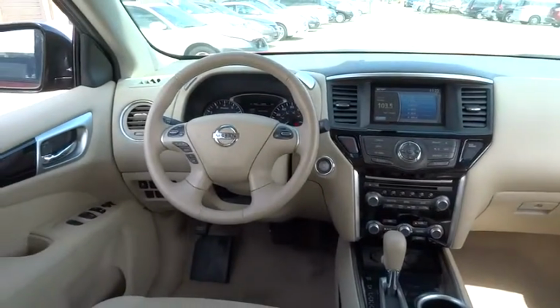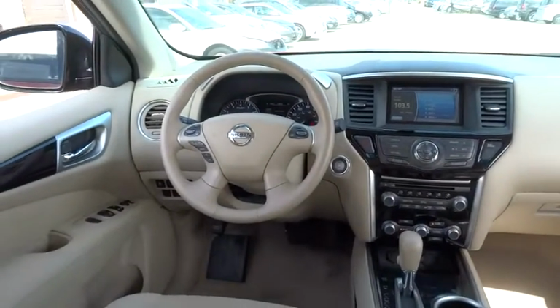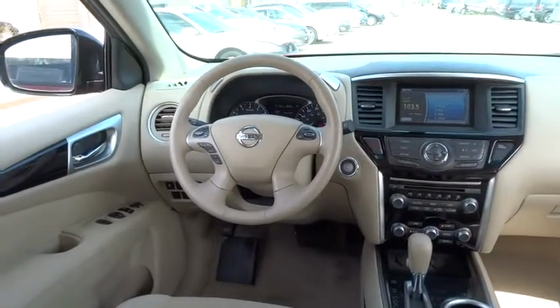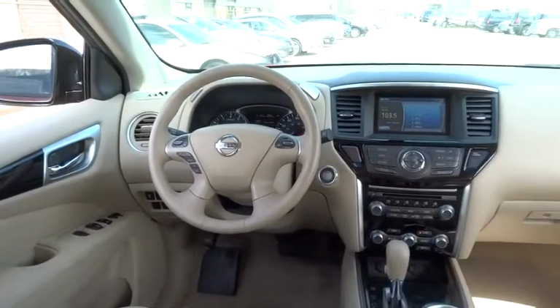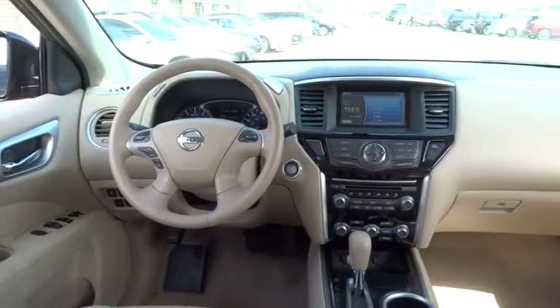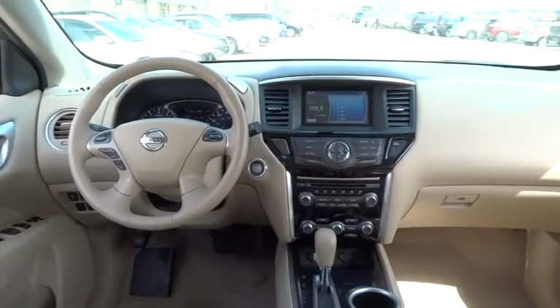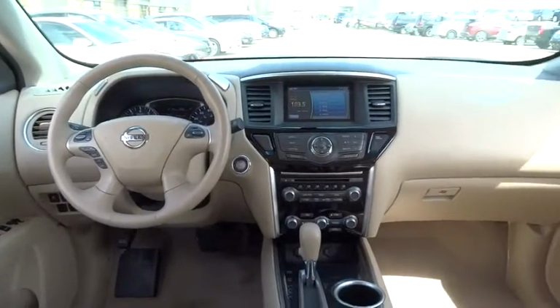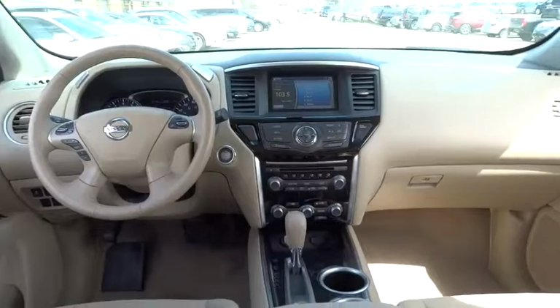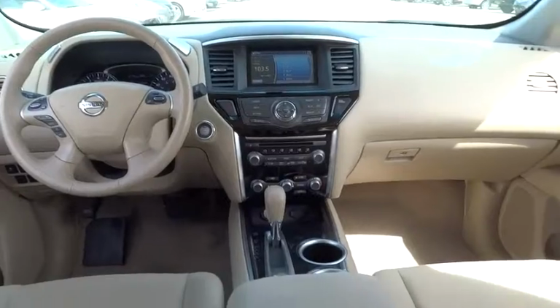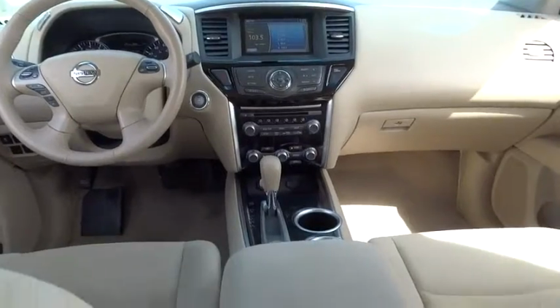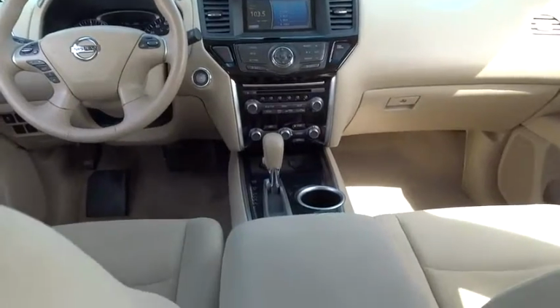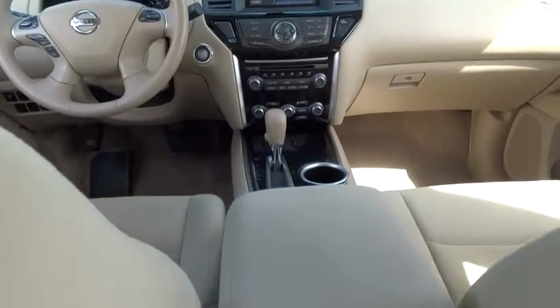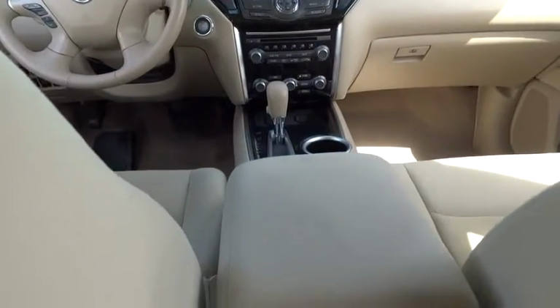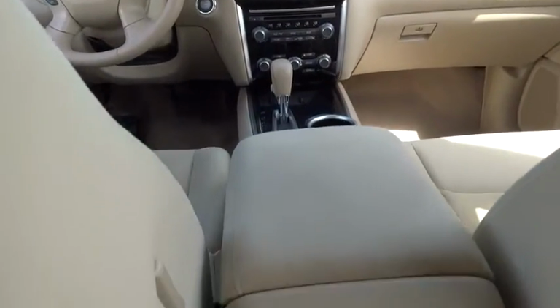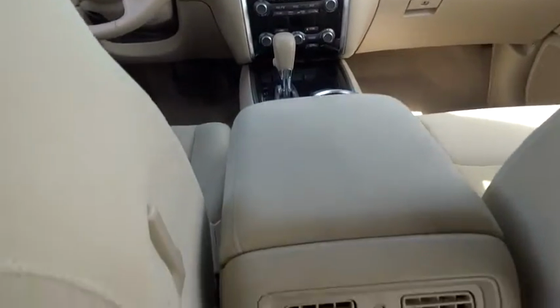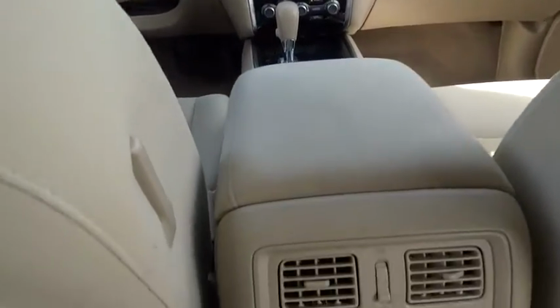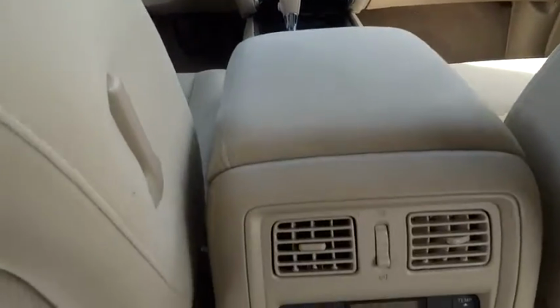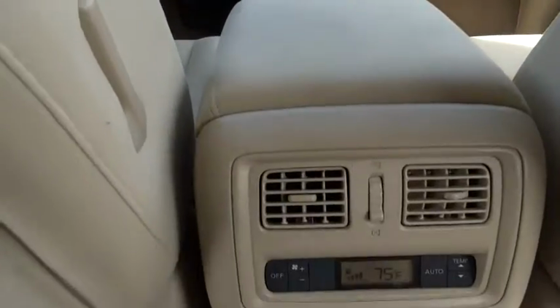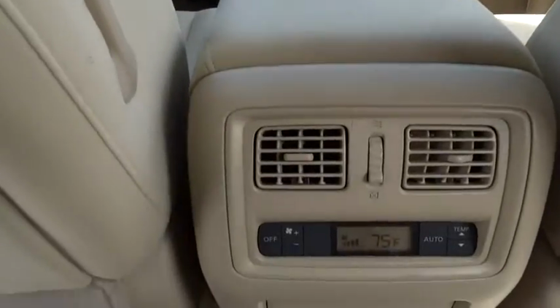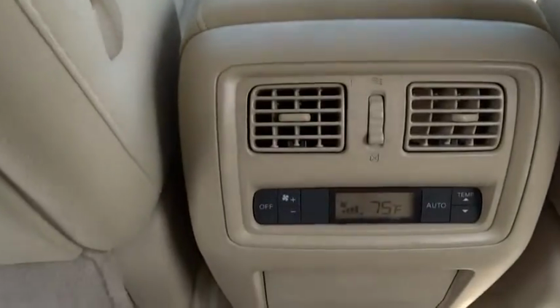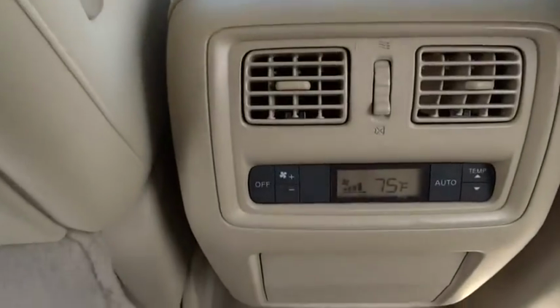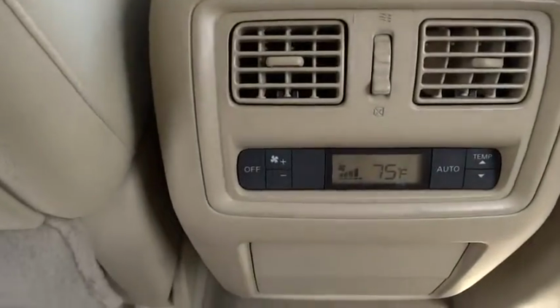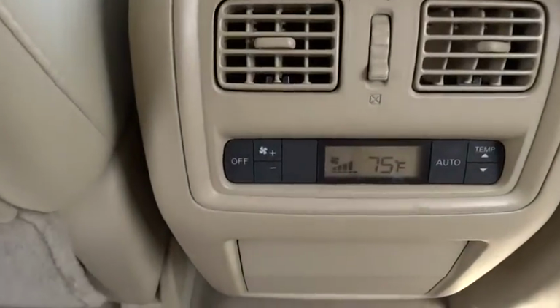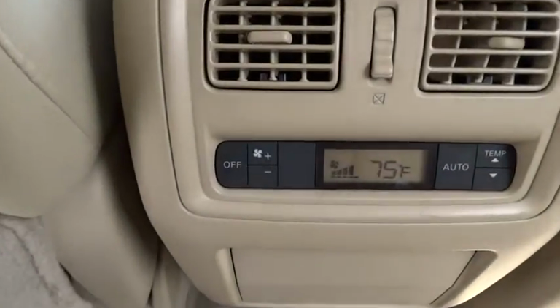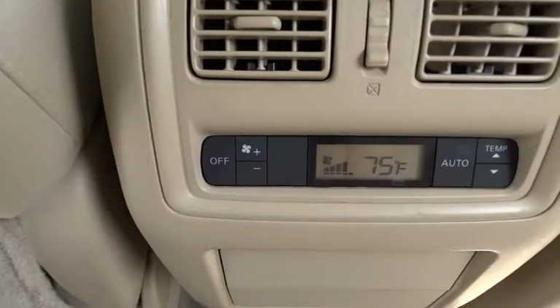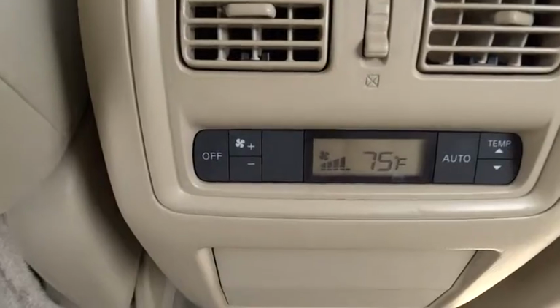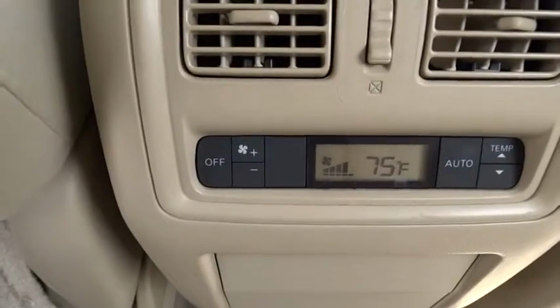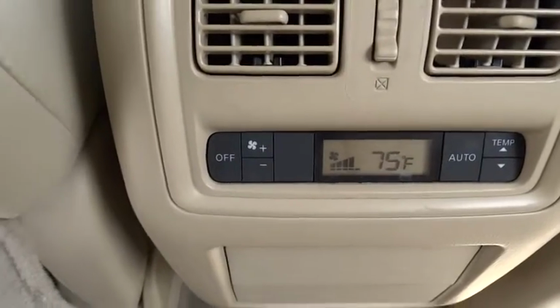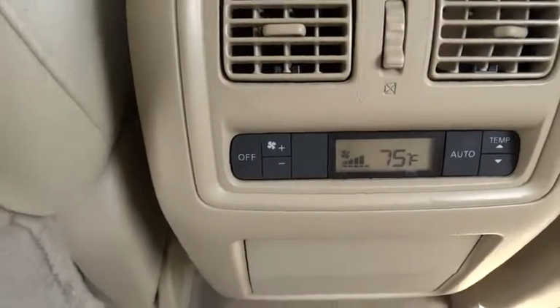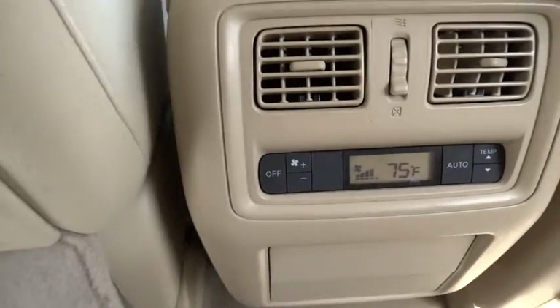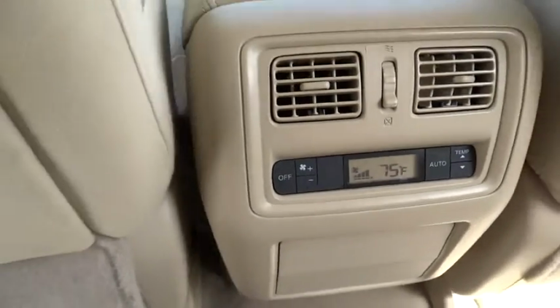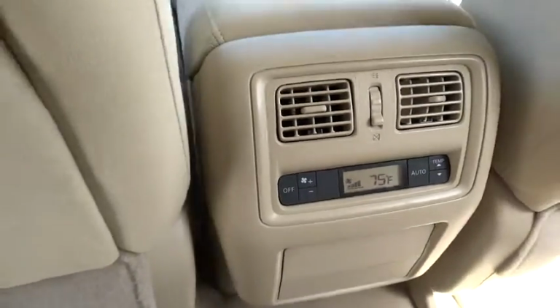This vehicle is Carfax certified one owner and qualifies for the Carfax buyback guarantee. Wouldn't you look great in this vehicle? Stop in today and see for yourself.